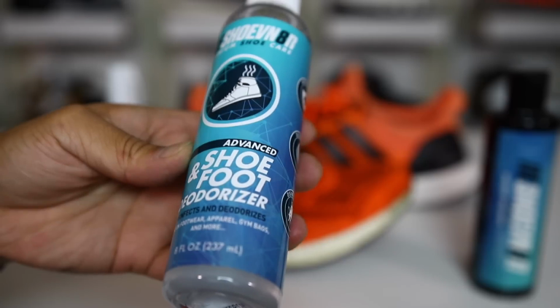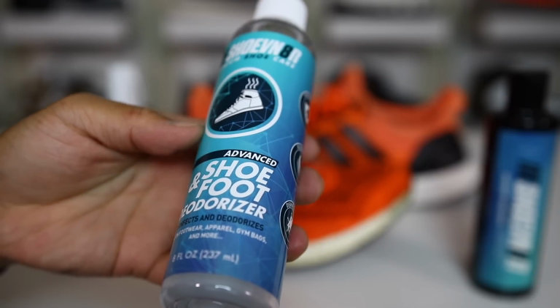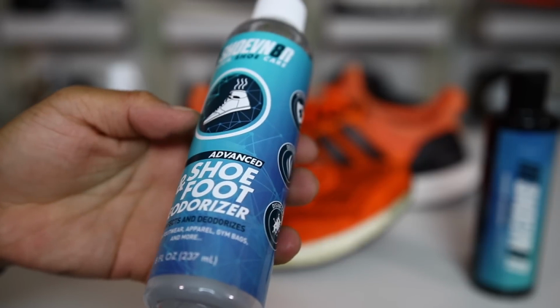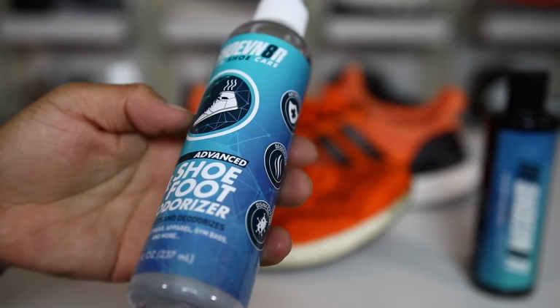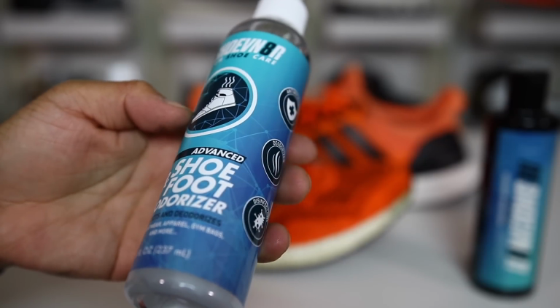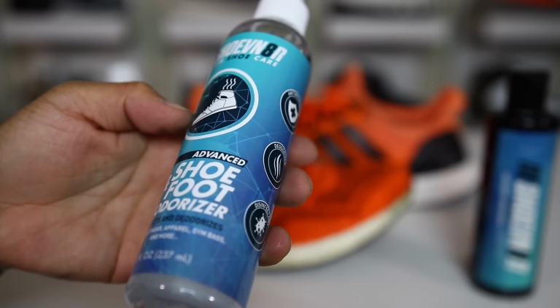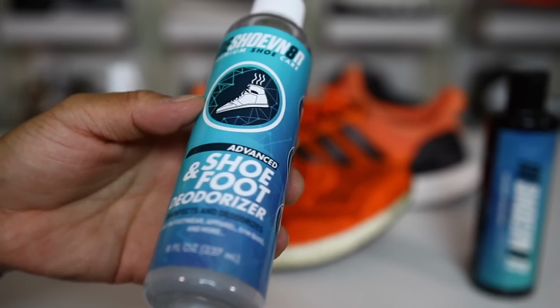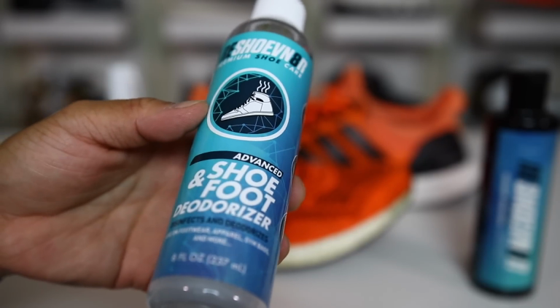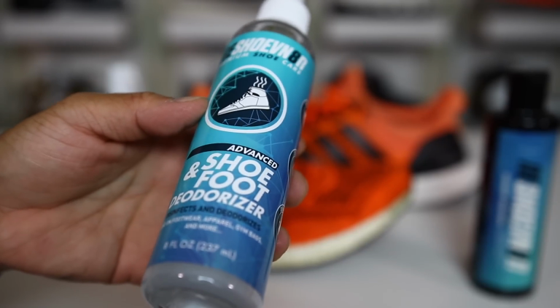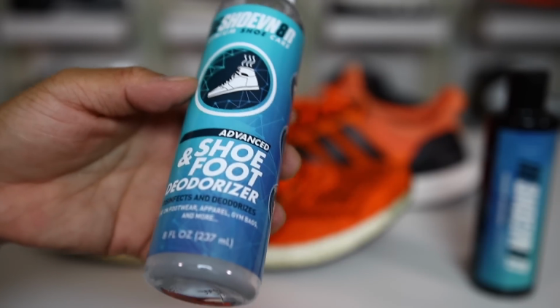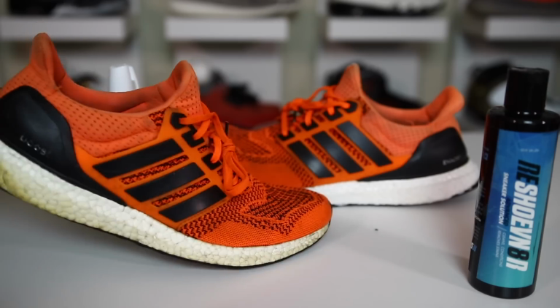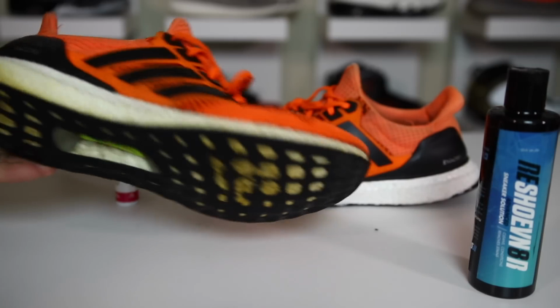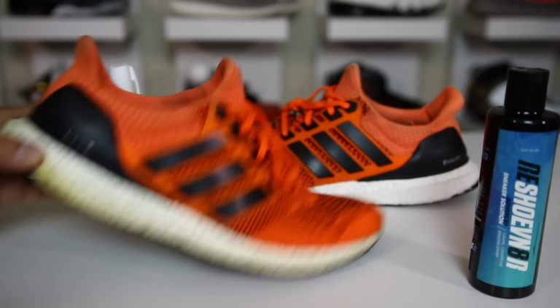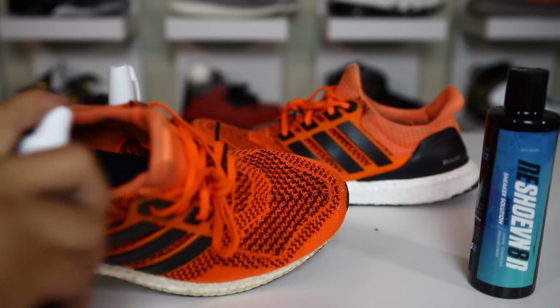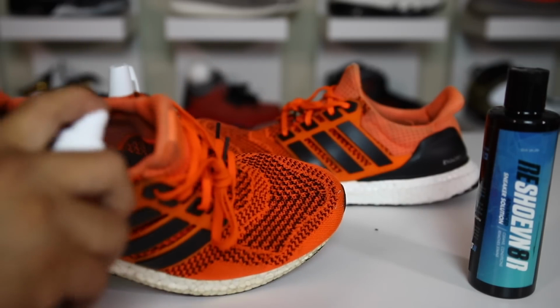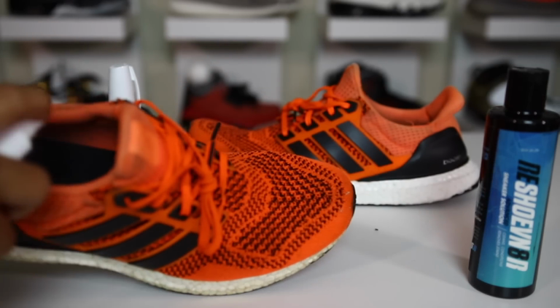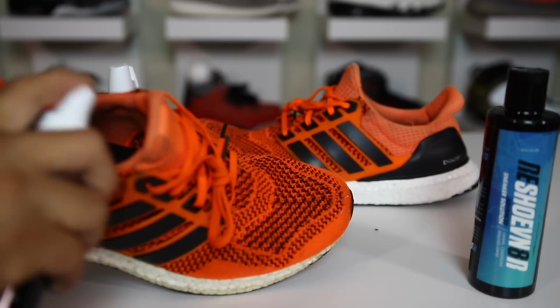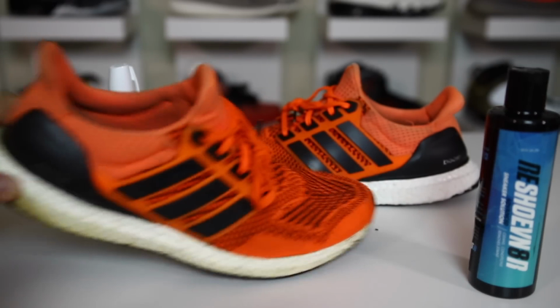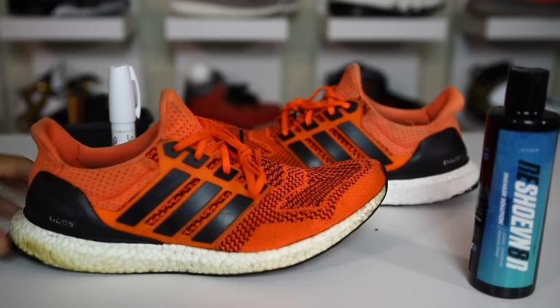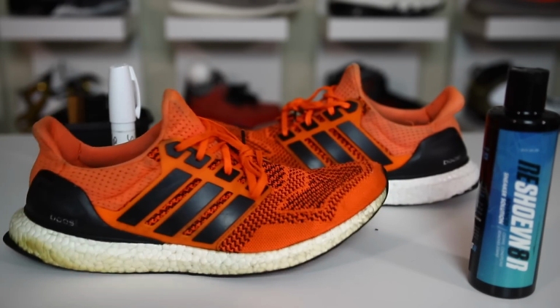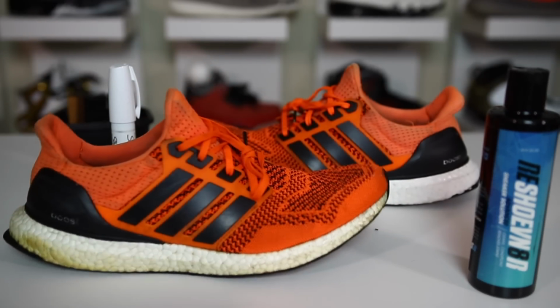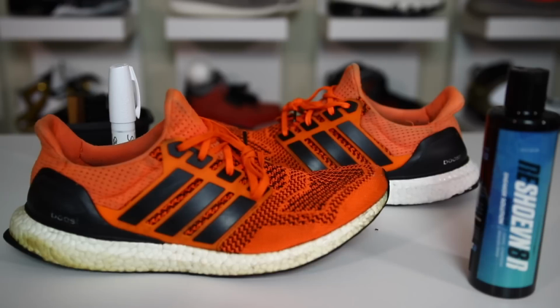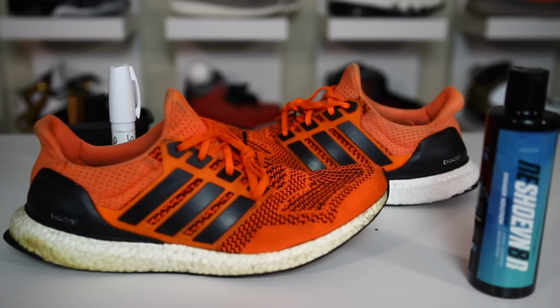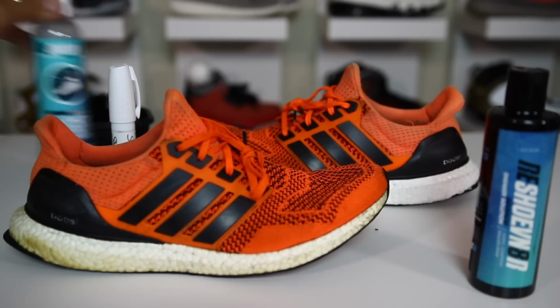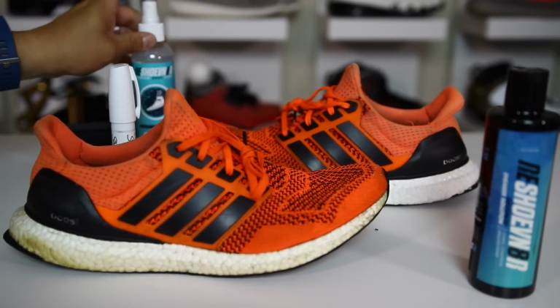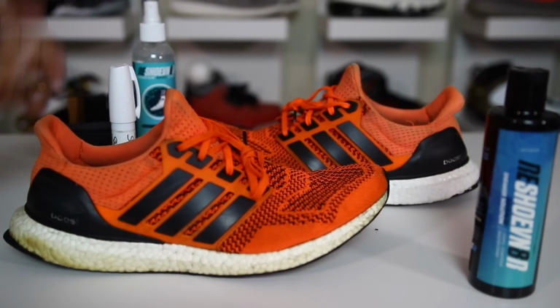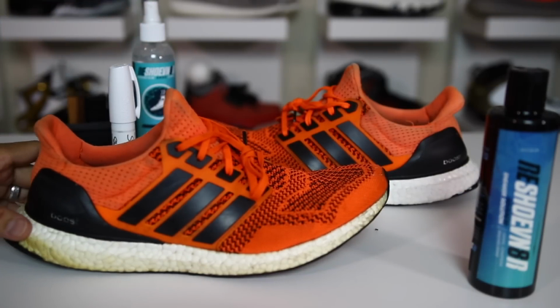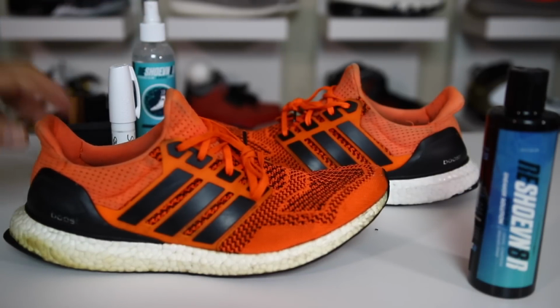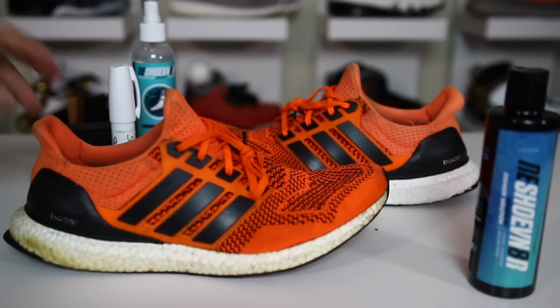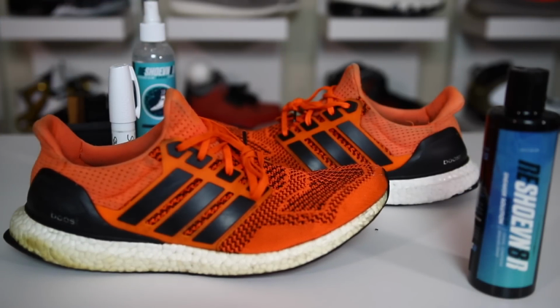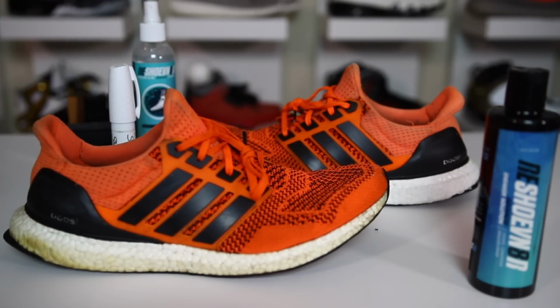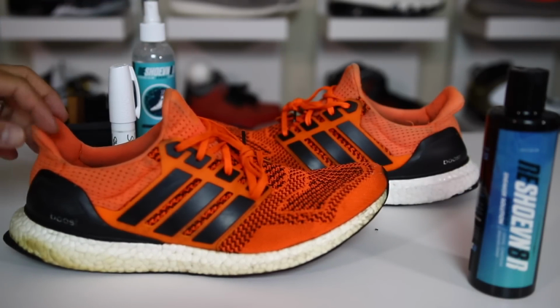Before I do that, I'm gonna go ahead and use the shoe and foot deodorizer, same as I did on the other one. The stuff smells pretty good actually if you've never used it. Super simple, but definitely nice to be able to deodorize old sneakers like these.